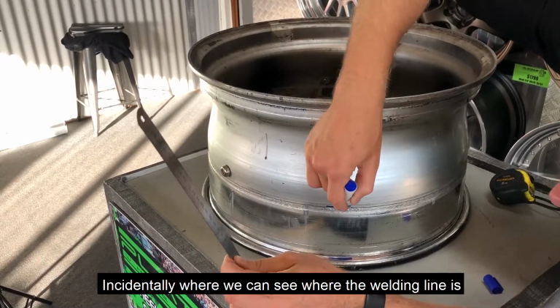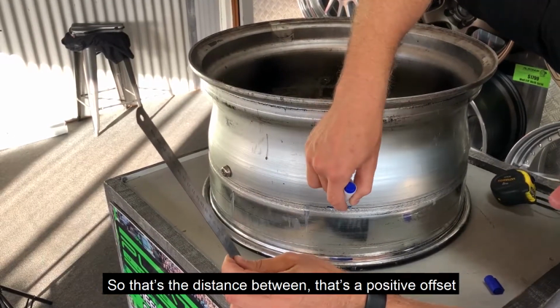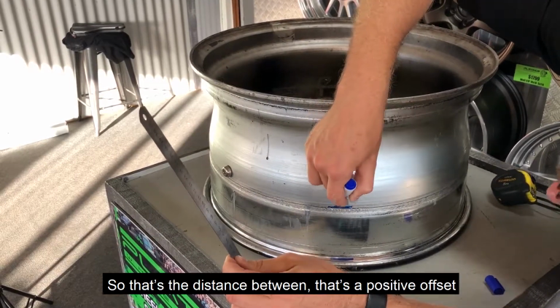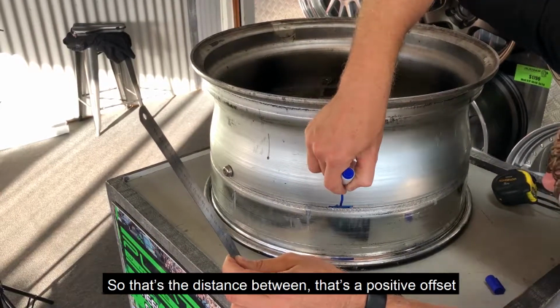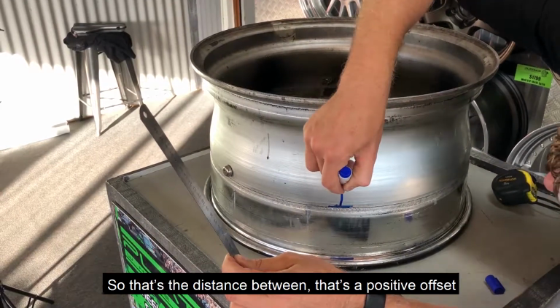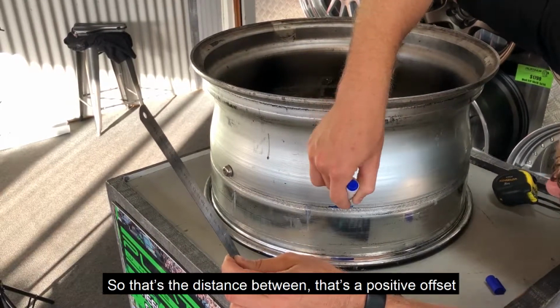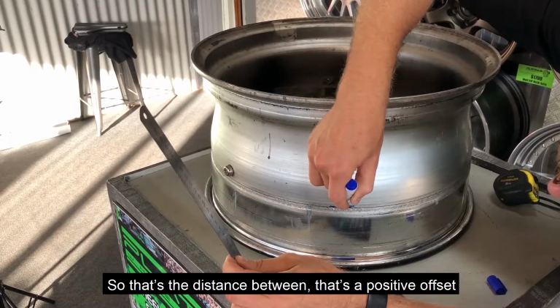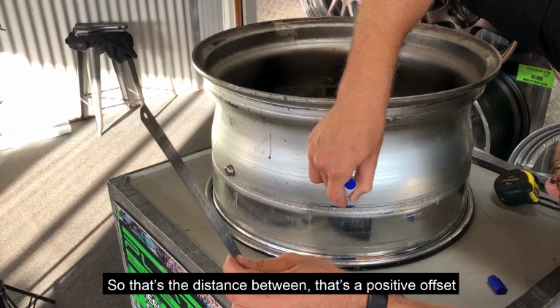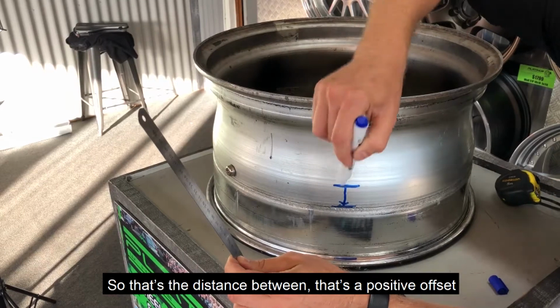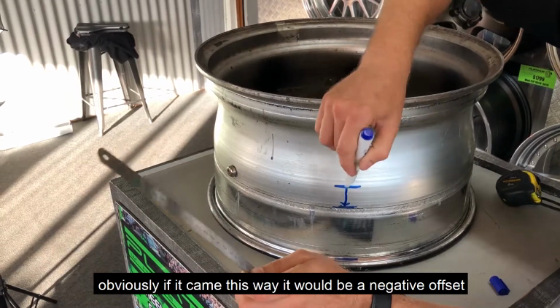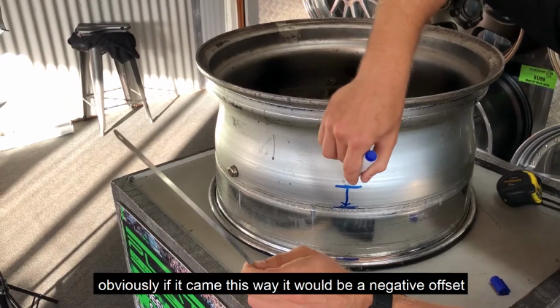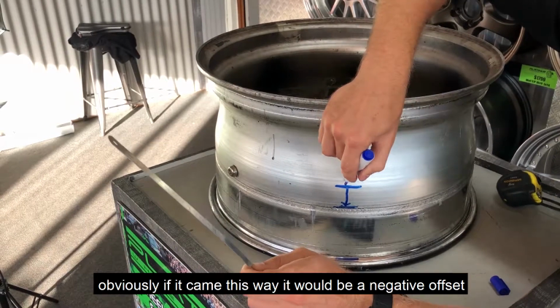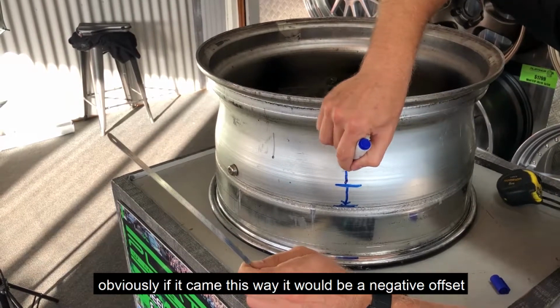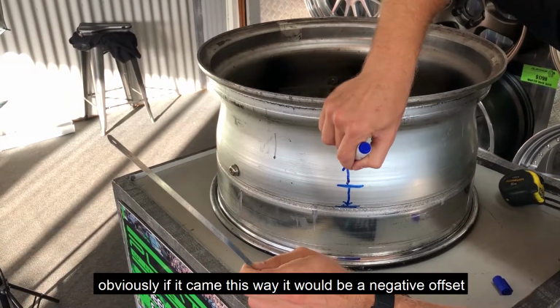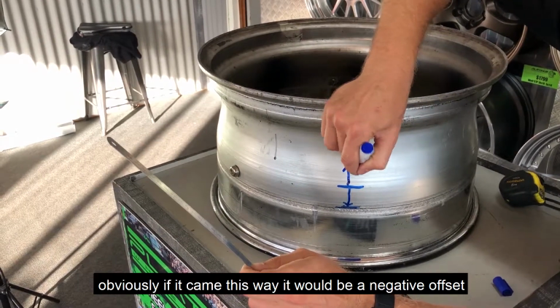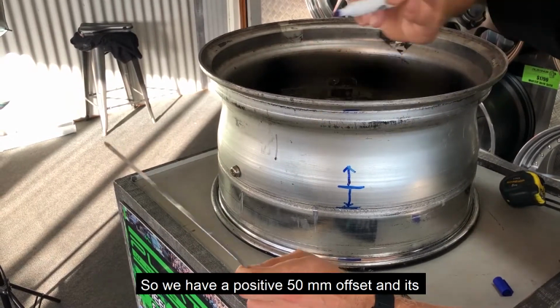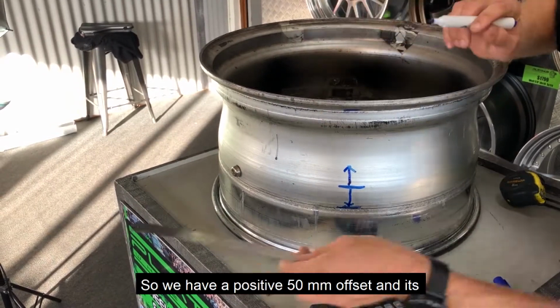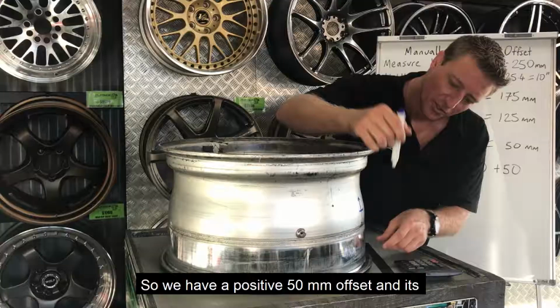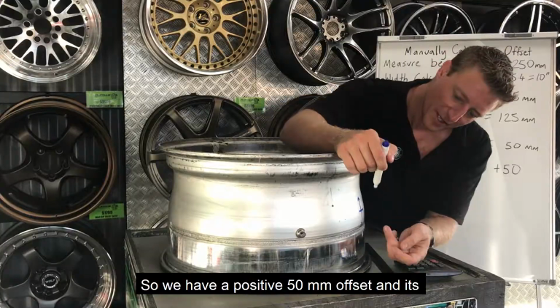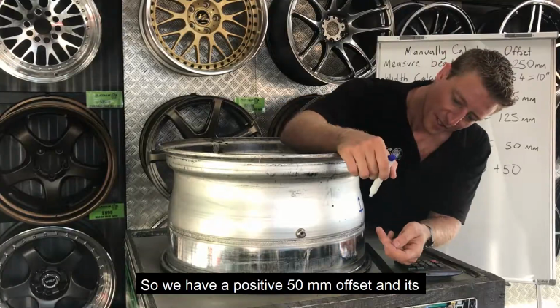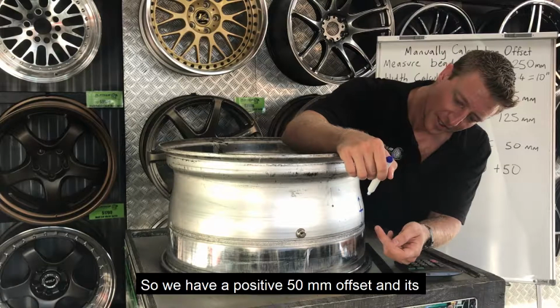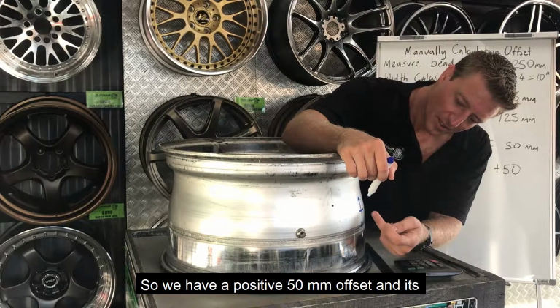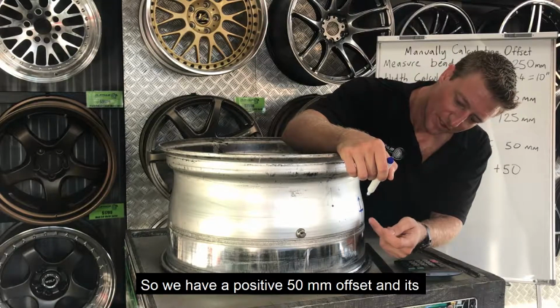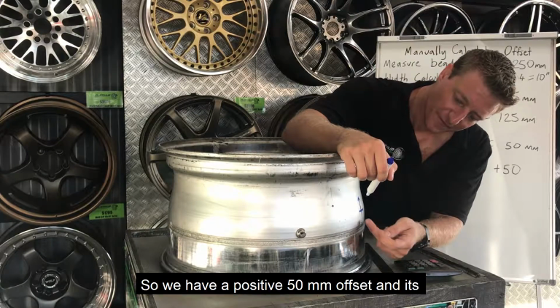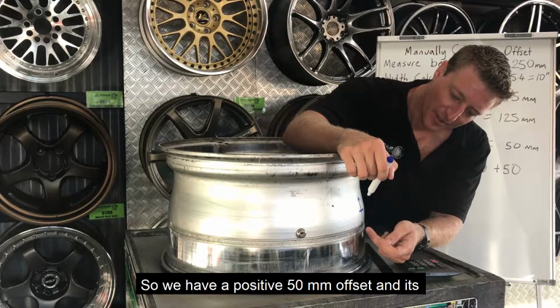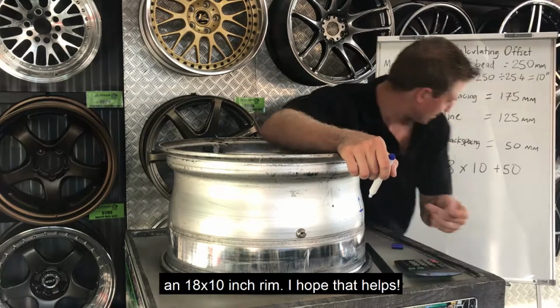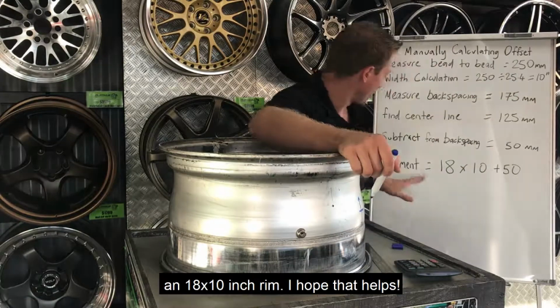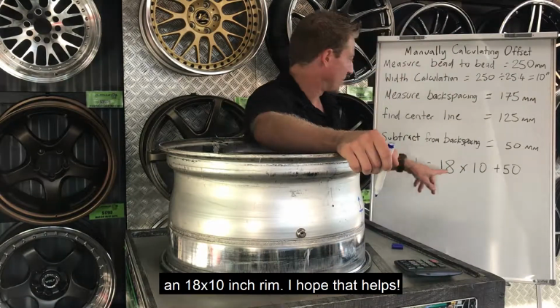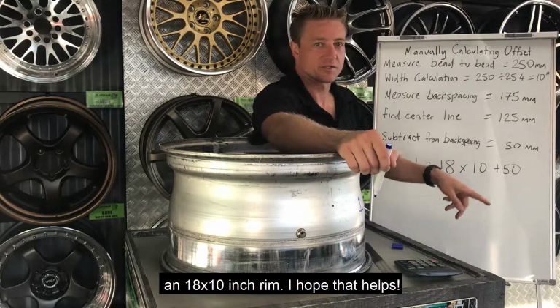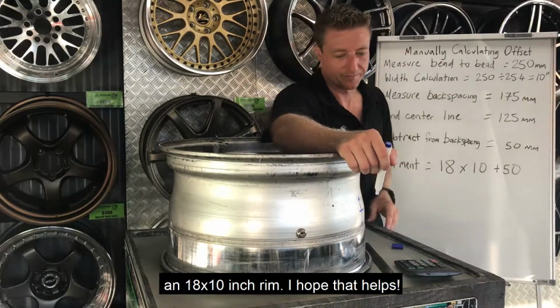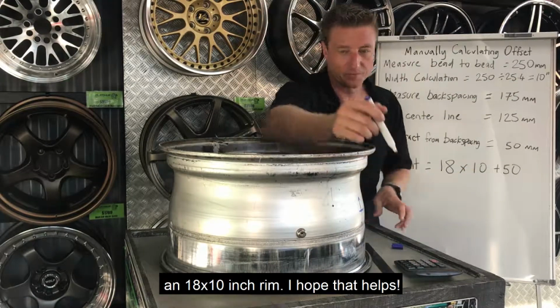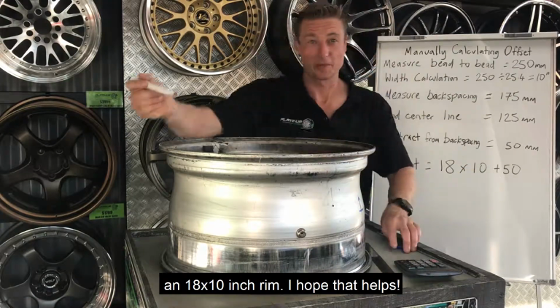So that distance gives us a positive offset — obviously if the bolting face came the other way, it would be a negative offset. So we have a positive 50 millimeter offset and an 18 by 10 inch rim. I hope that helps.